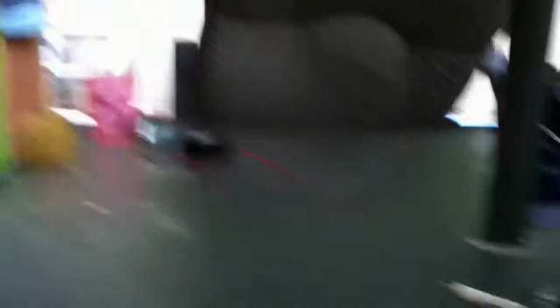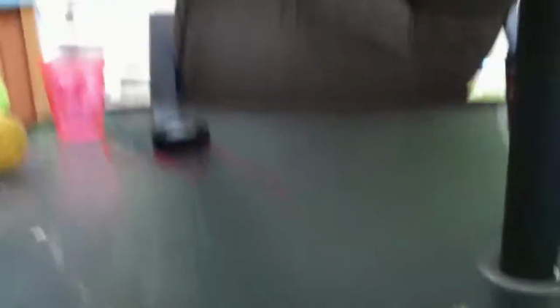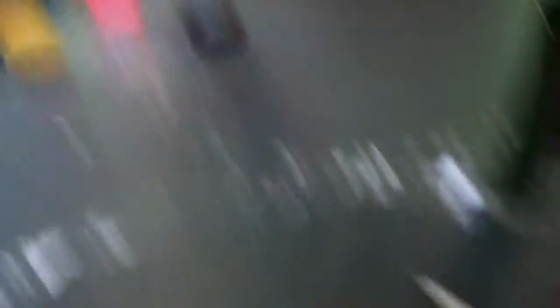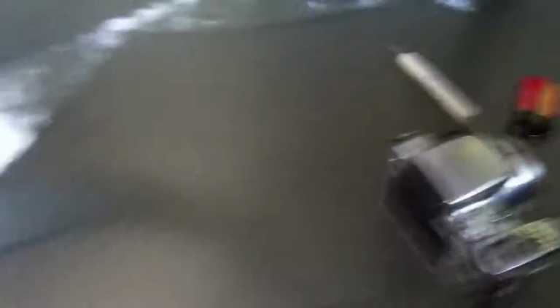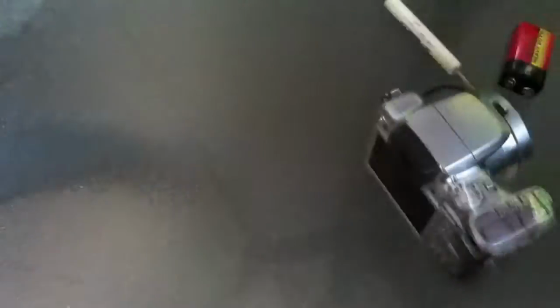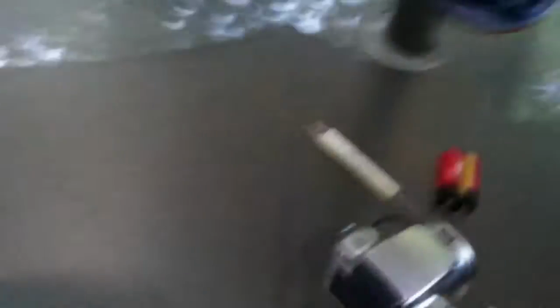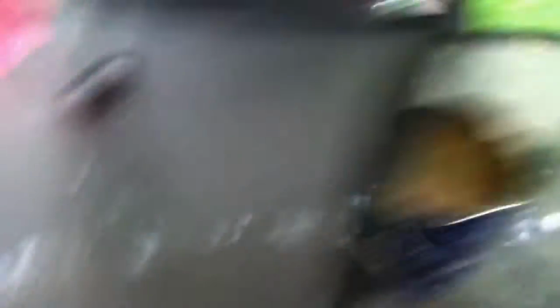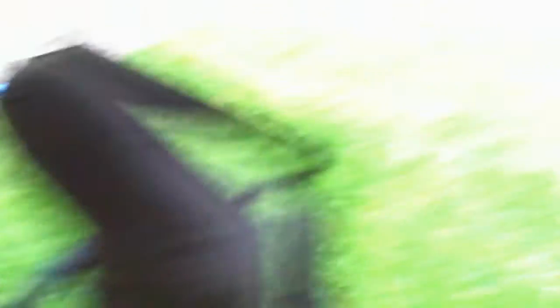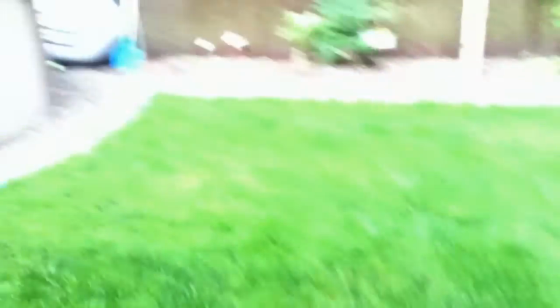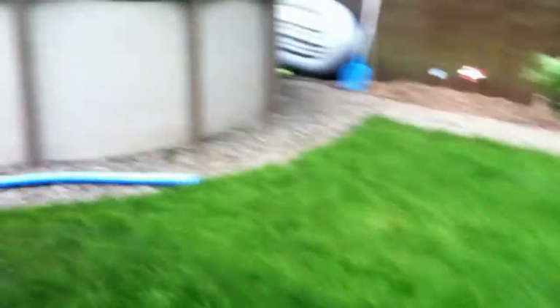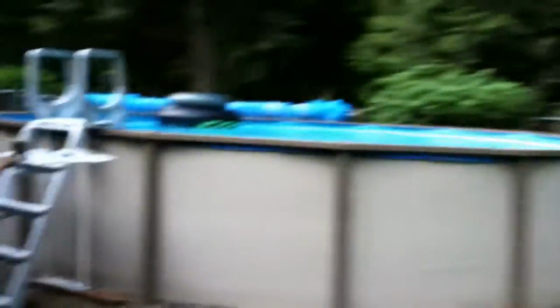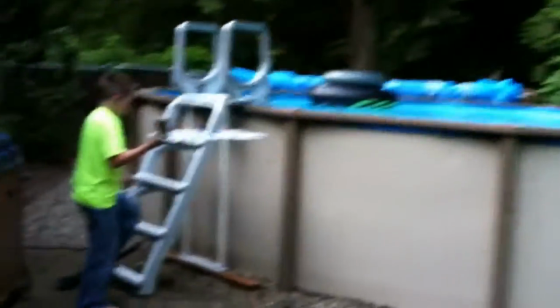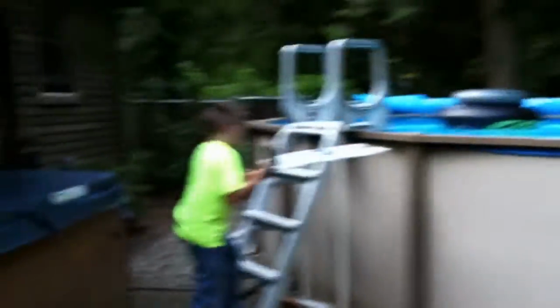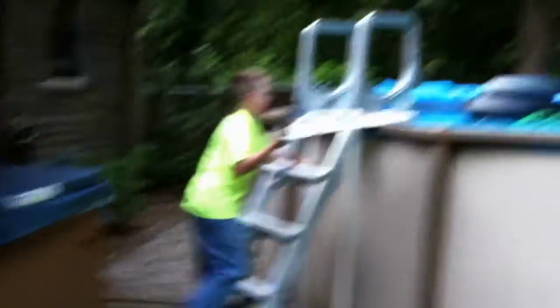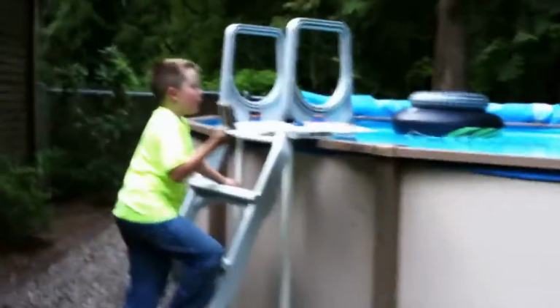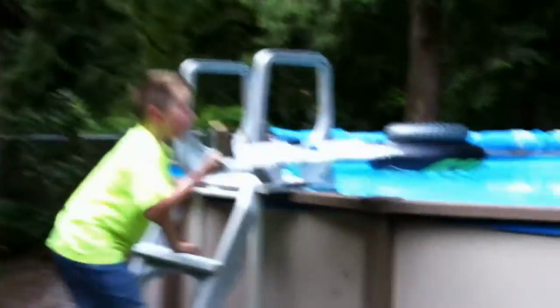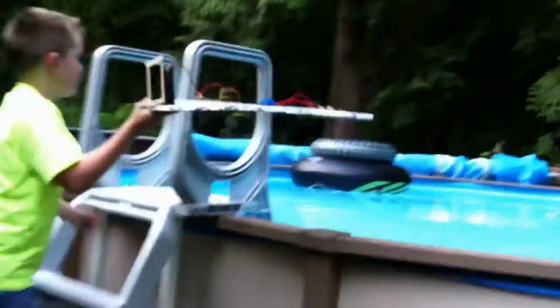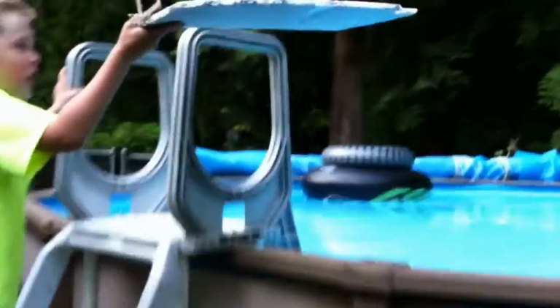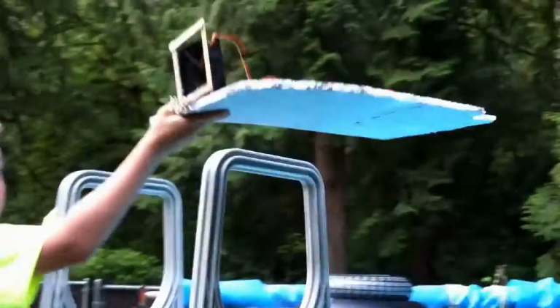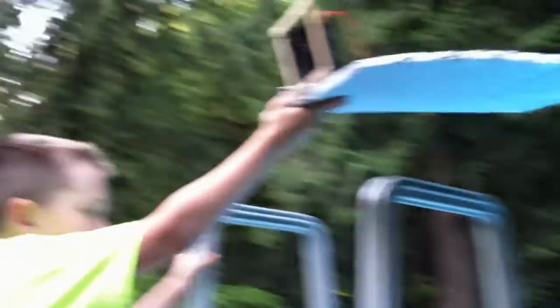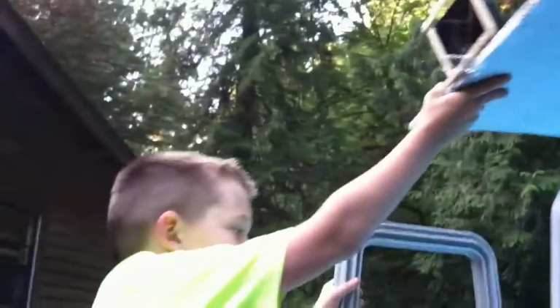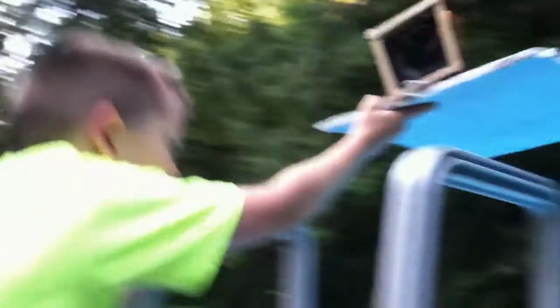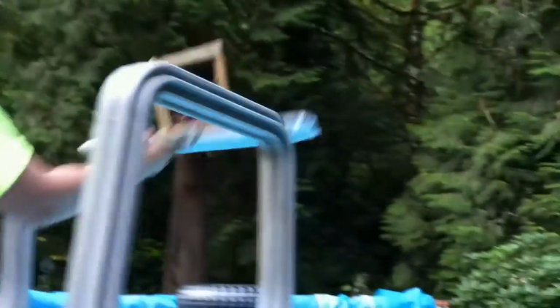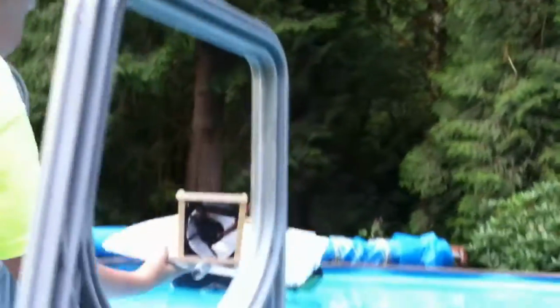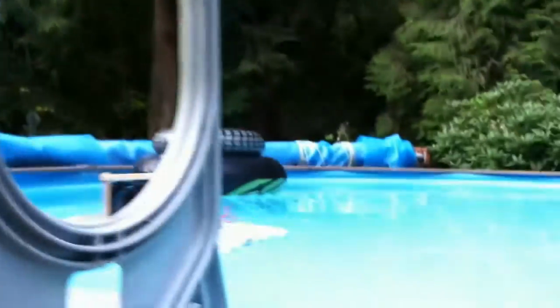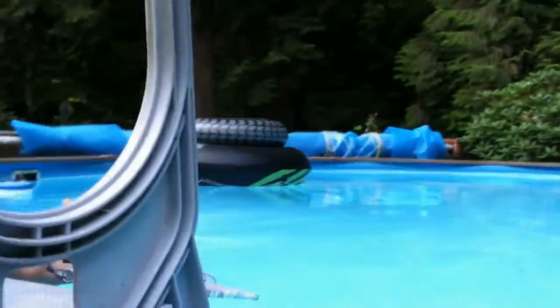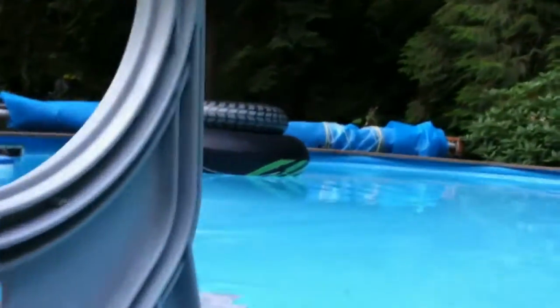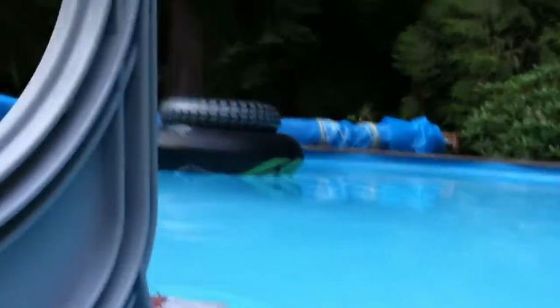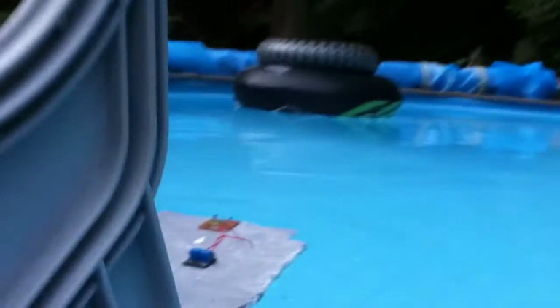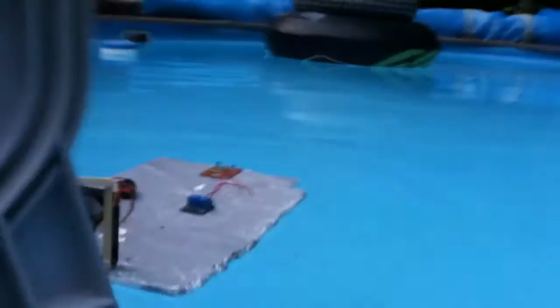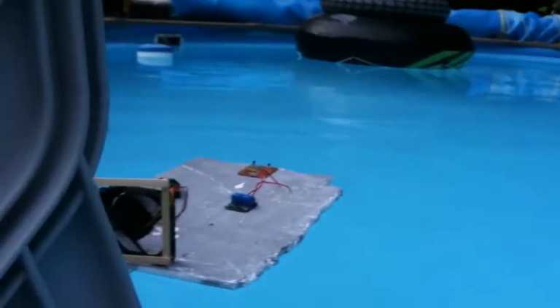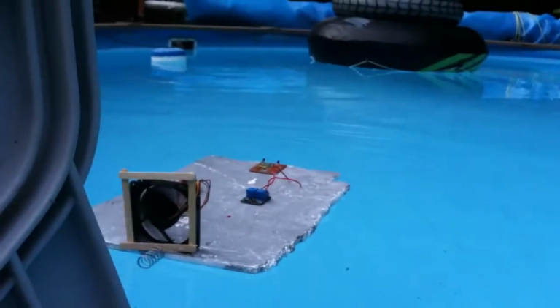We'd better go launch it on the boat. Okay, hang on. So we're going to launch it in 3, 2, 1. It's actually moving!